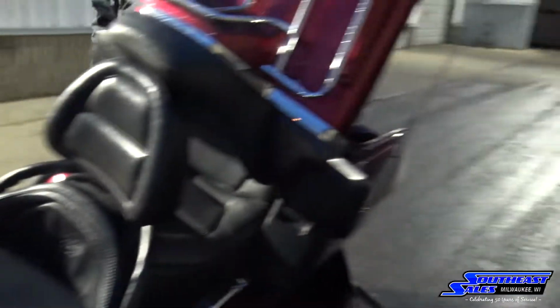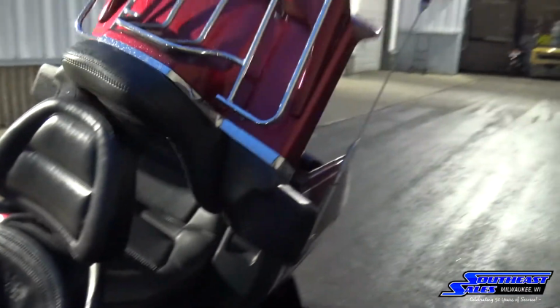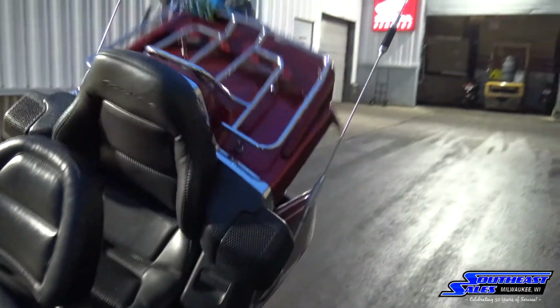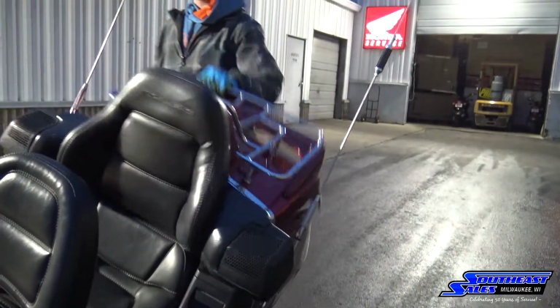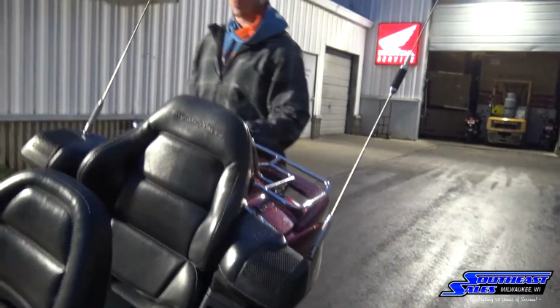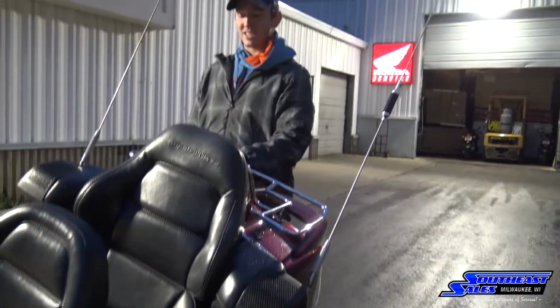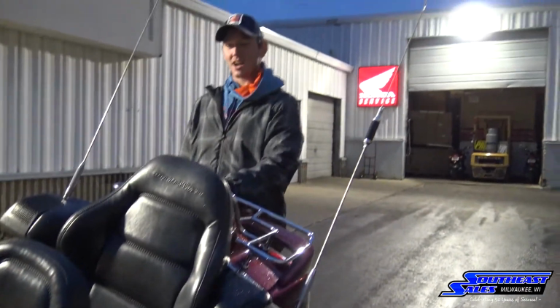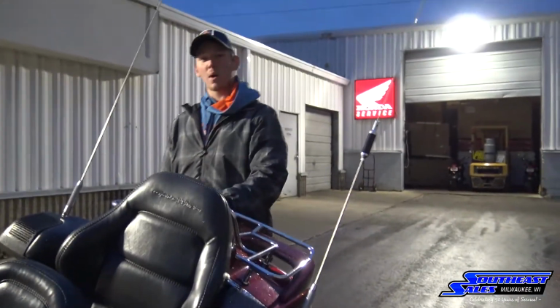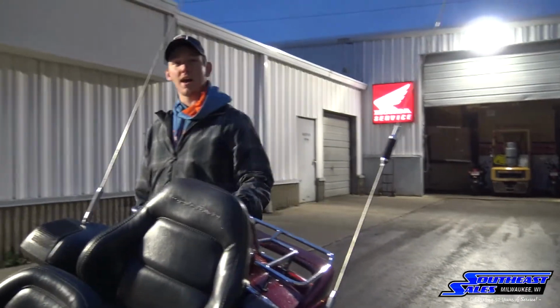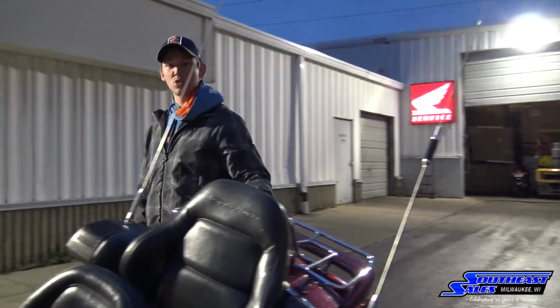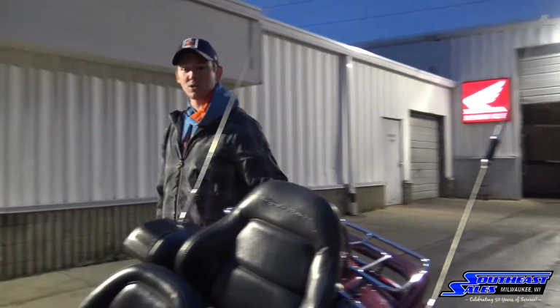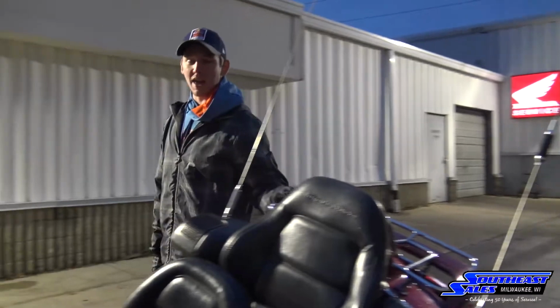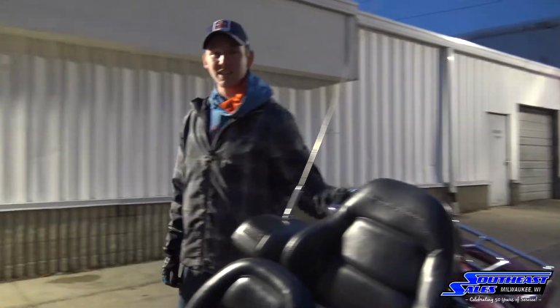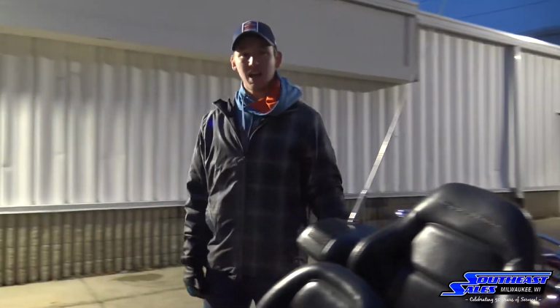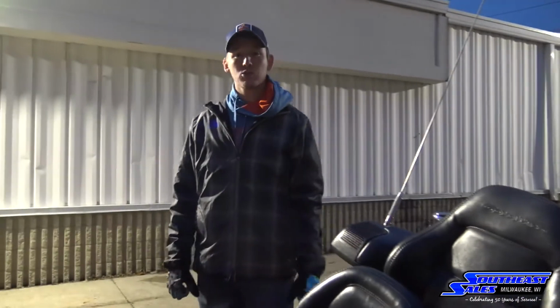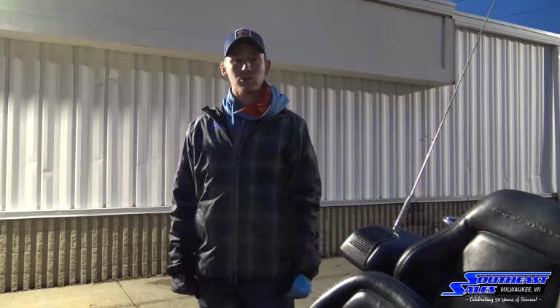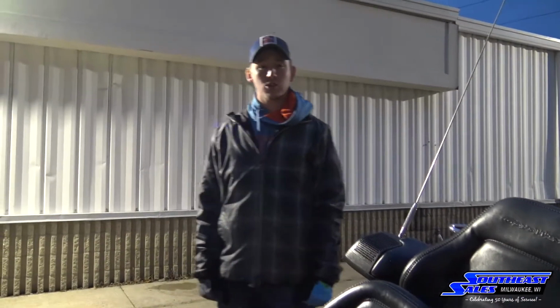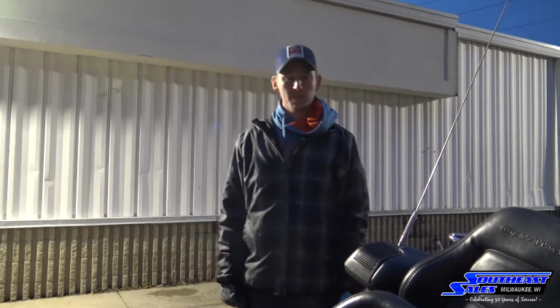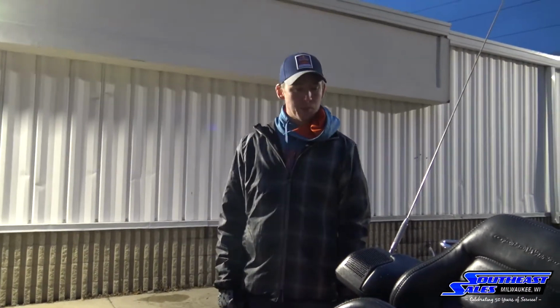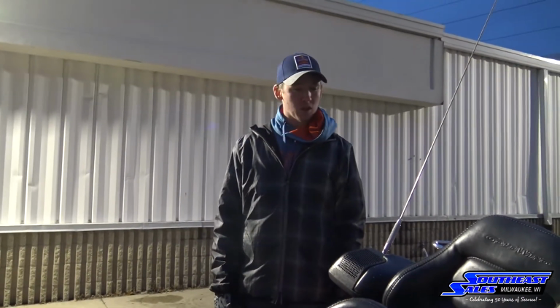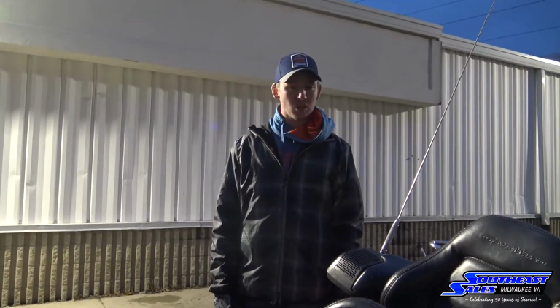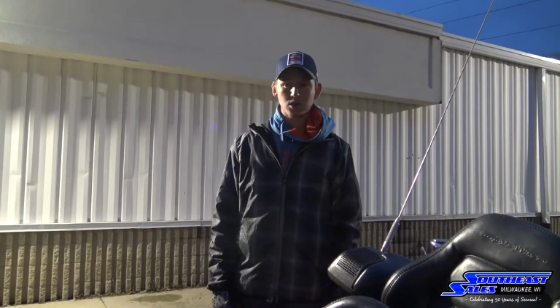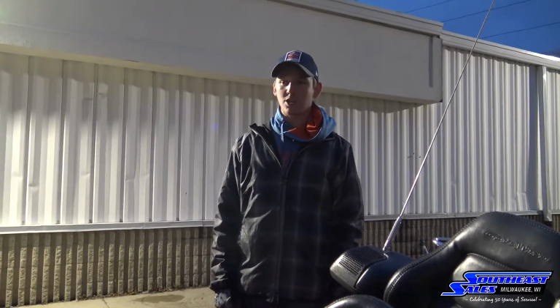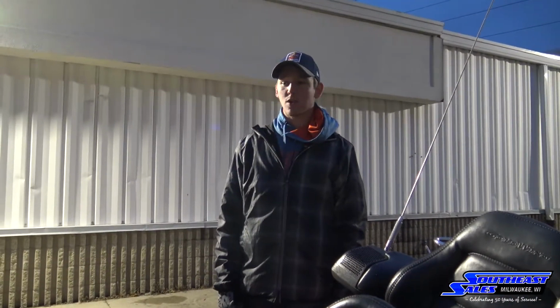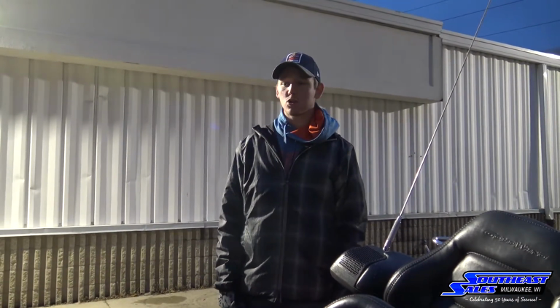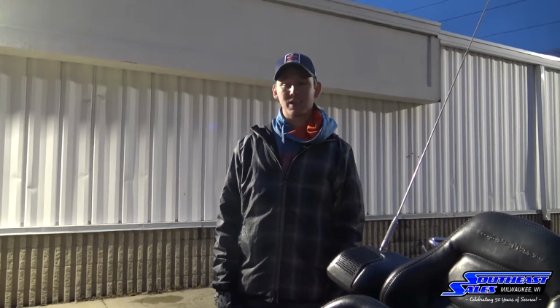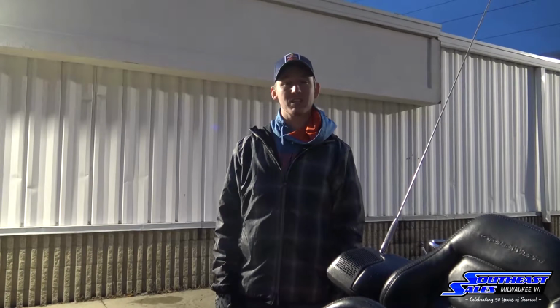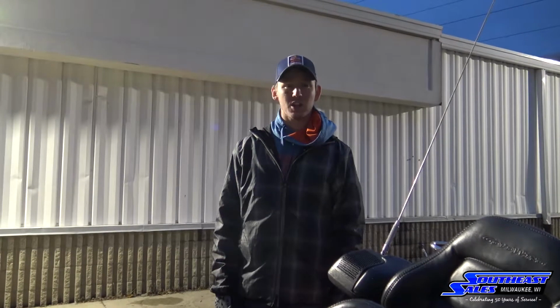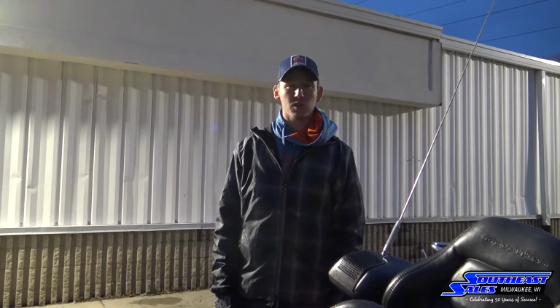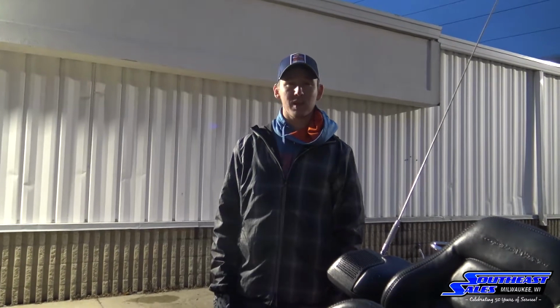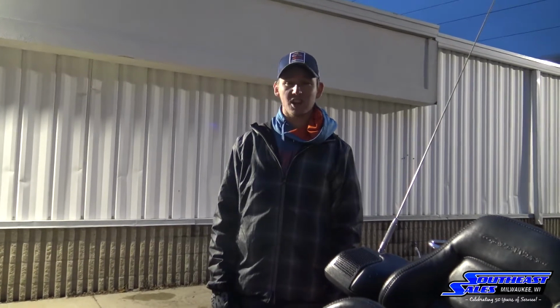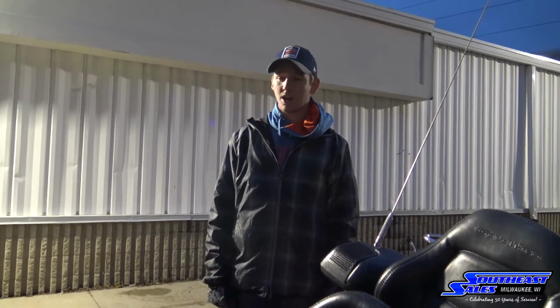We do have other Goldwings in stock as well. I have a 2008 and a 2002. Both of those are used. I also do have a new 2017 on the floor if you would like to check that out.